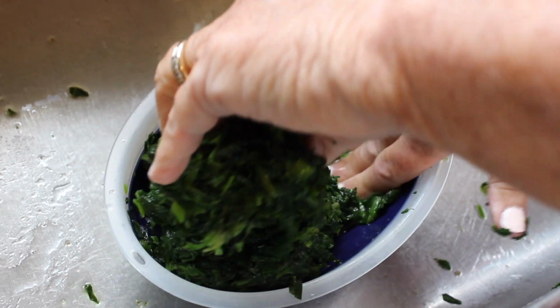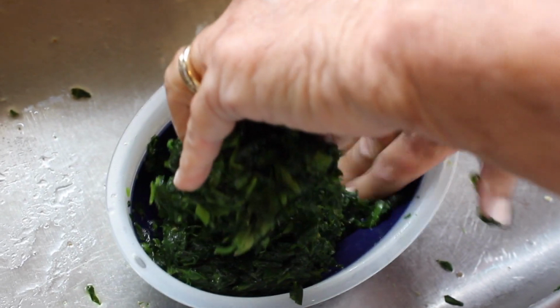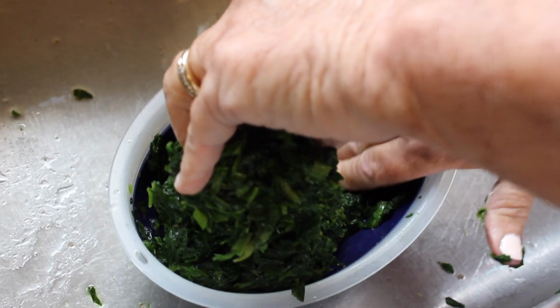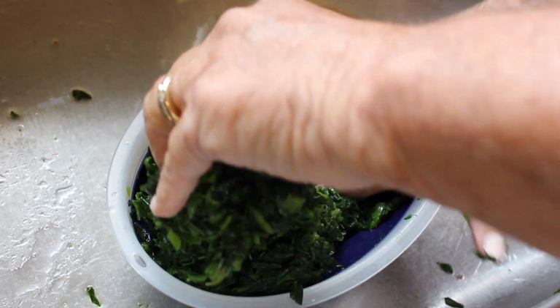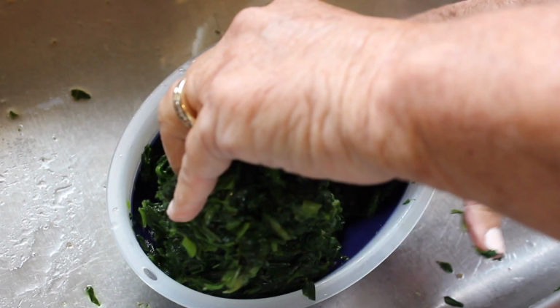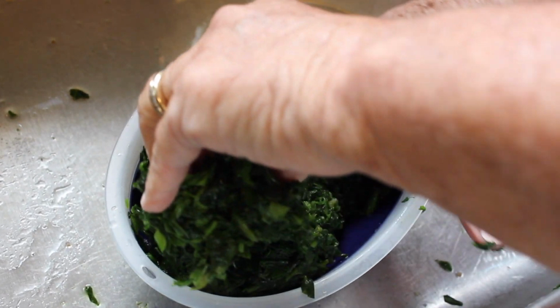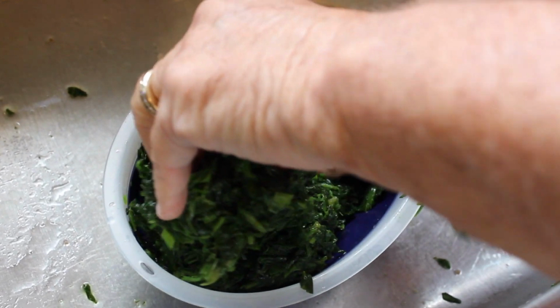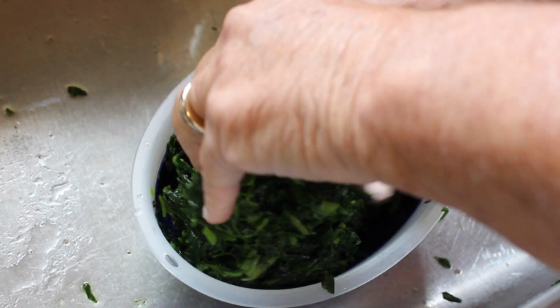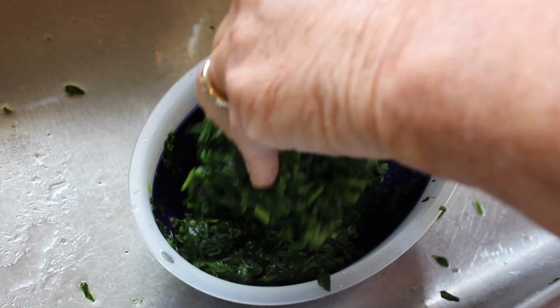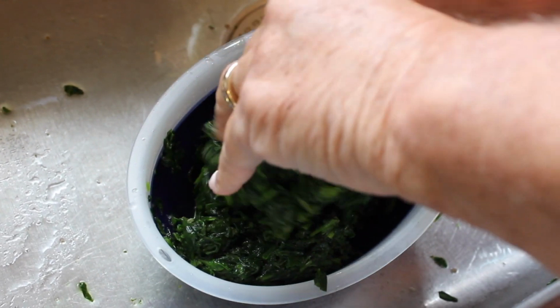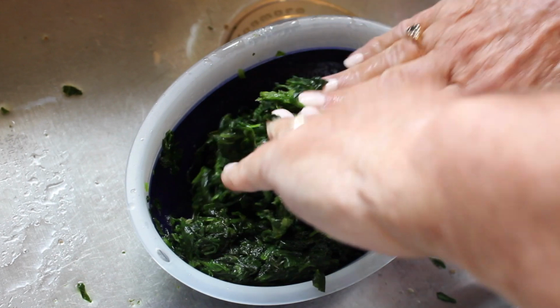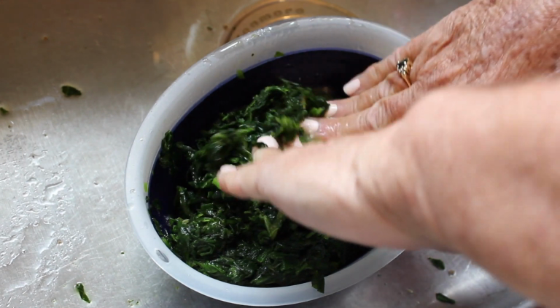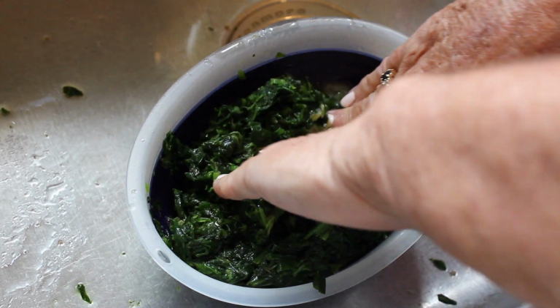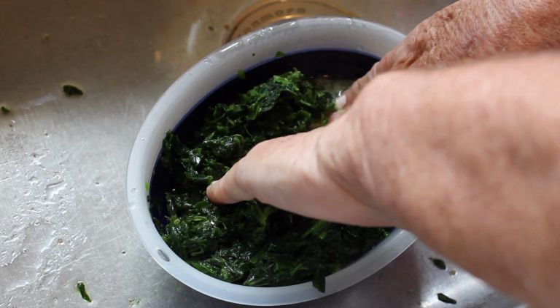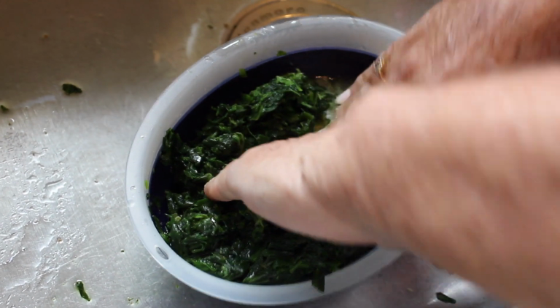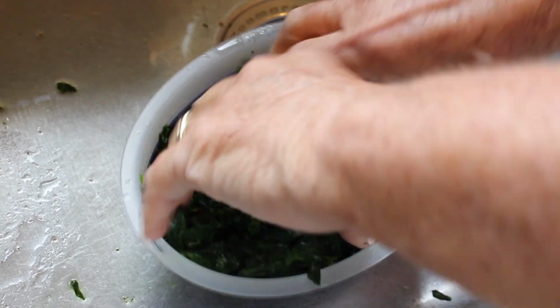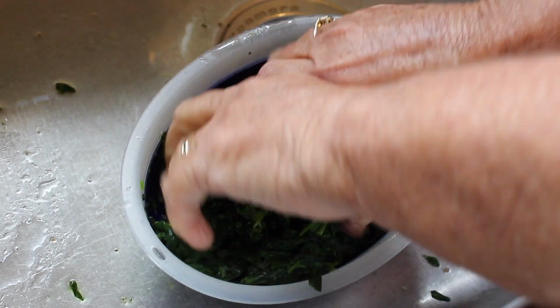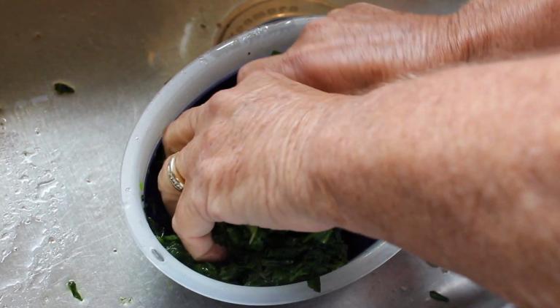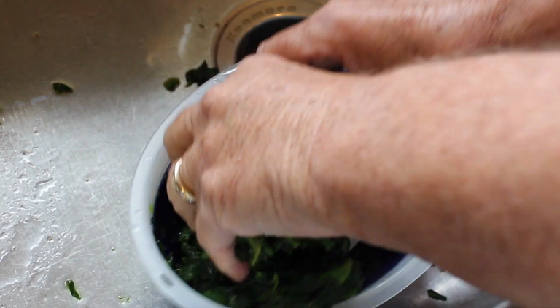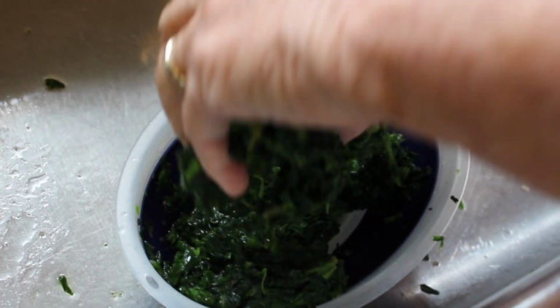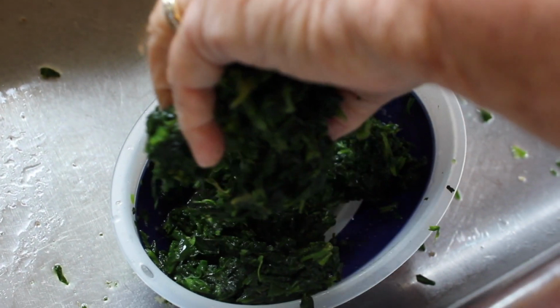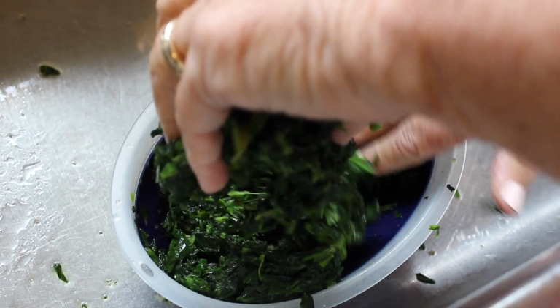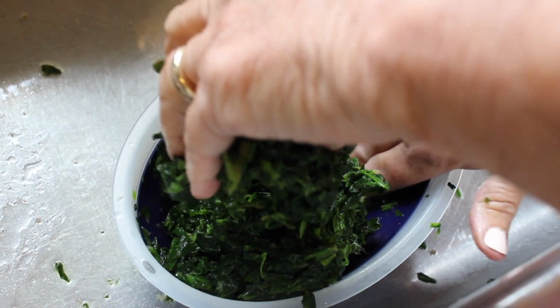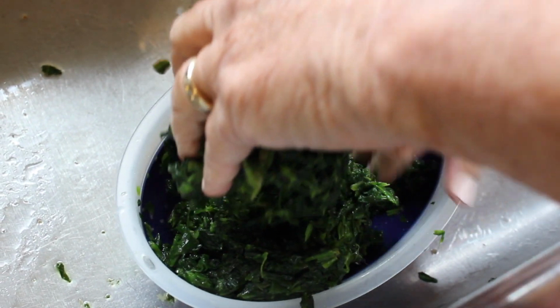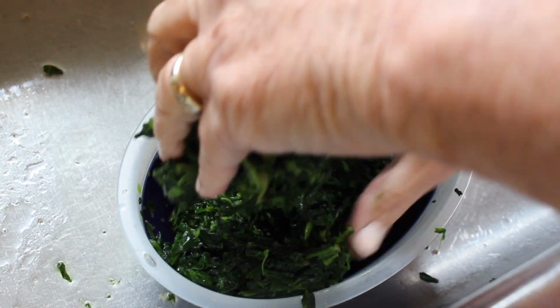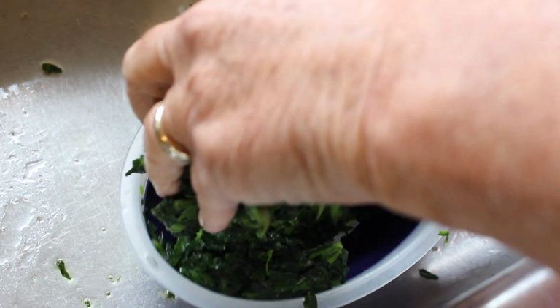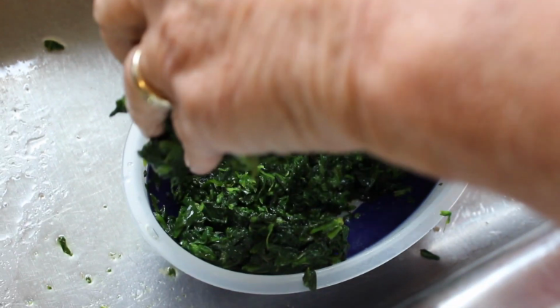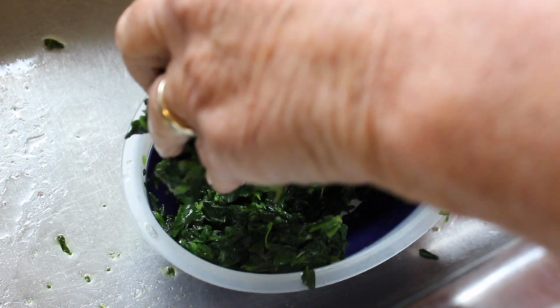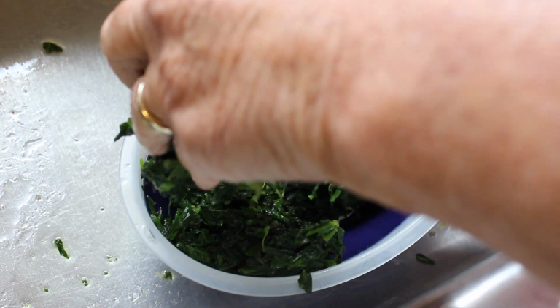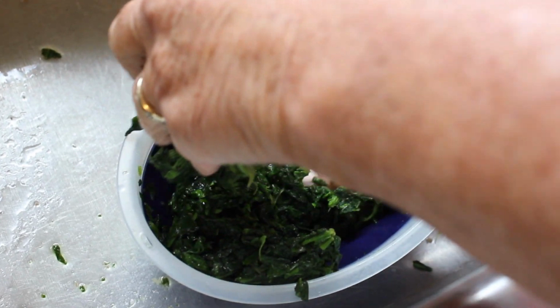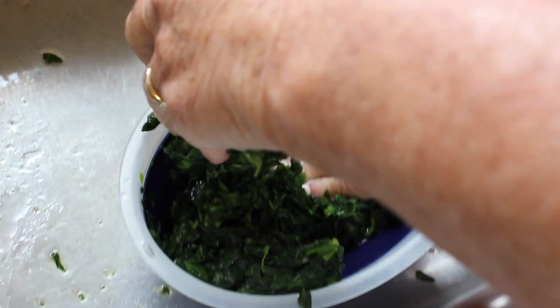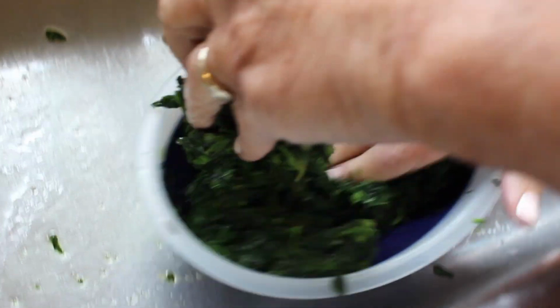The first thing we're starting off with is two boxes of frozen spinach that I have already thawed out. I have them in a colander and I'm squeezing out the excess liquid.